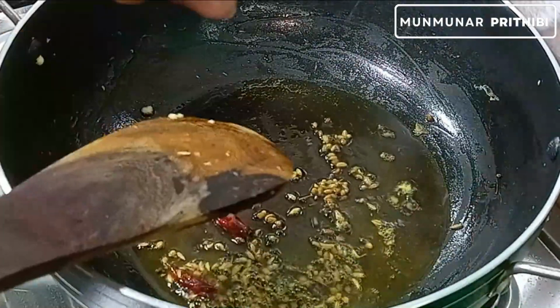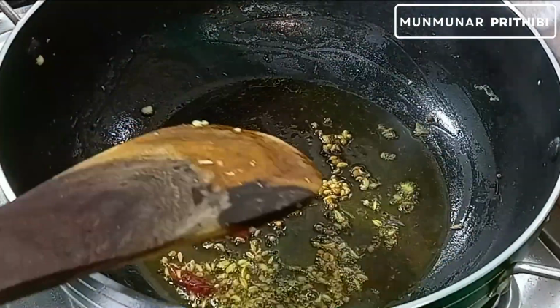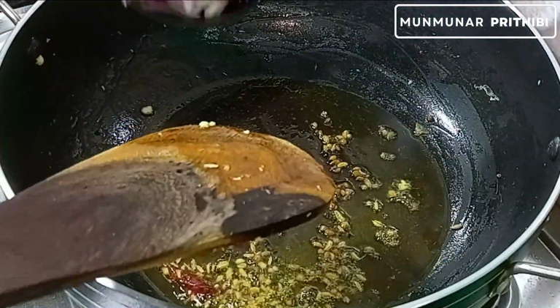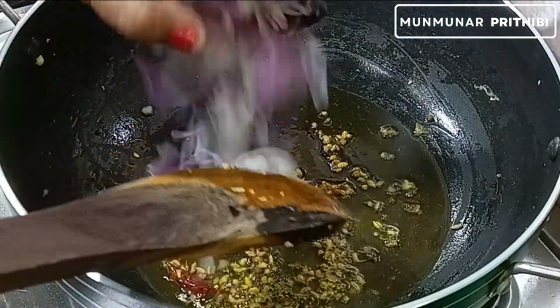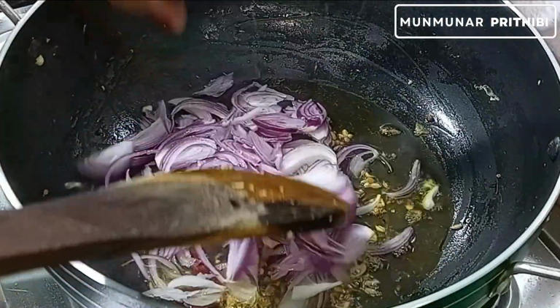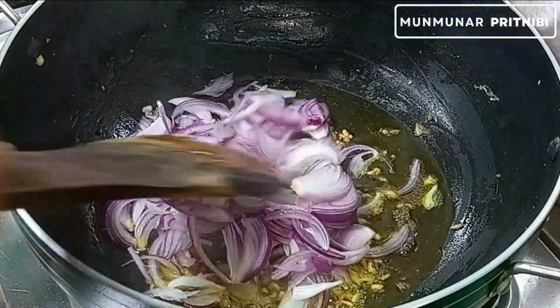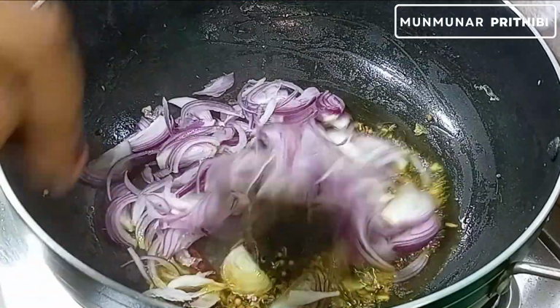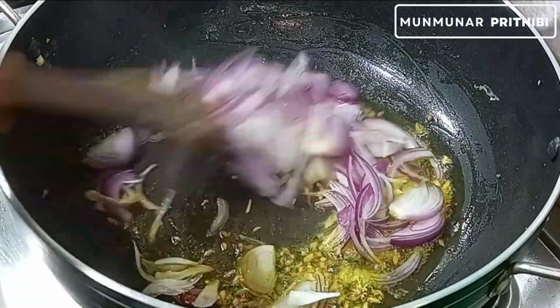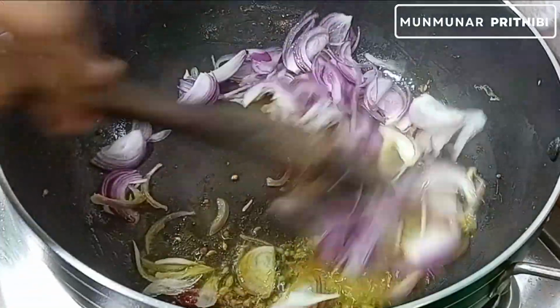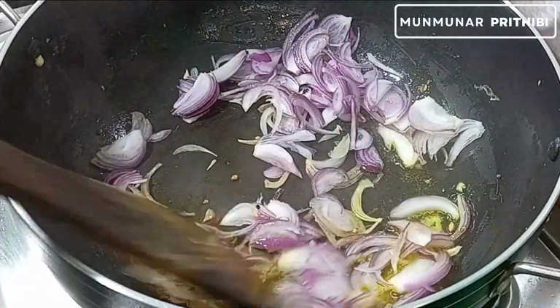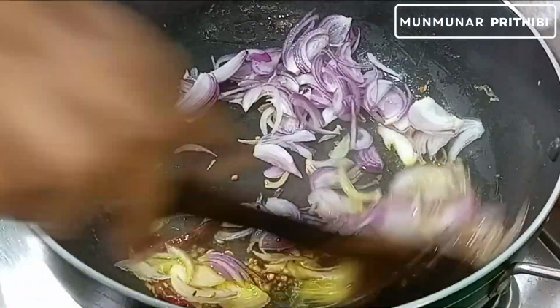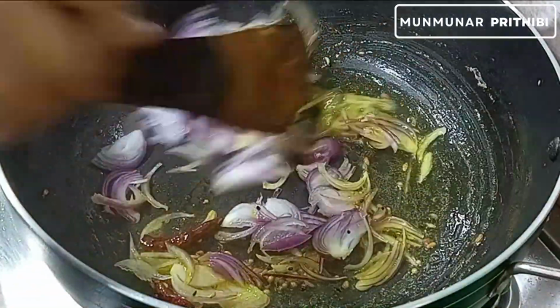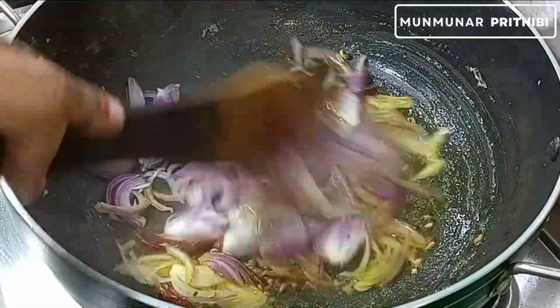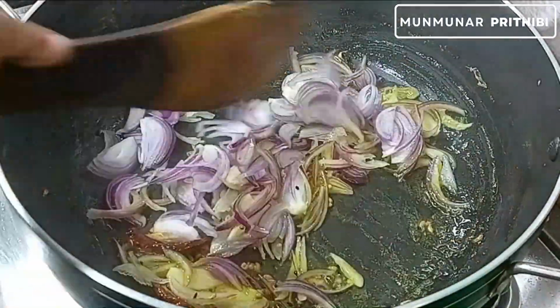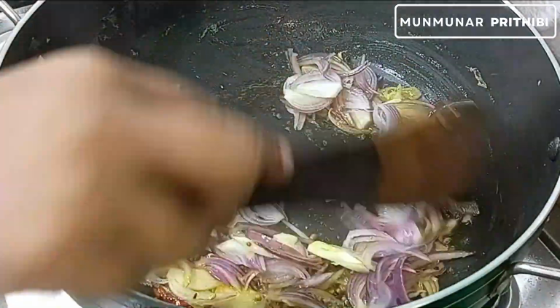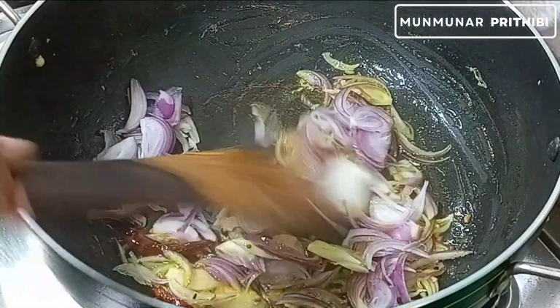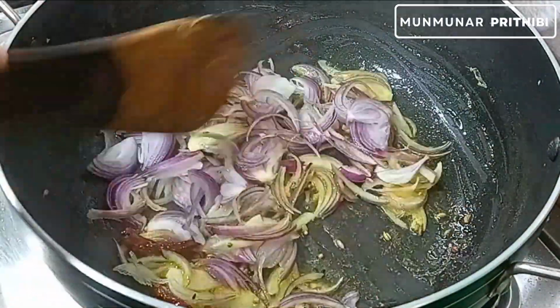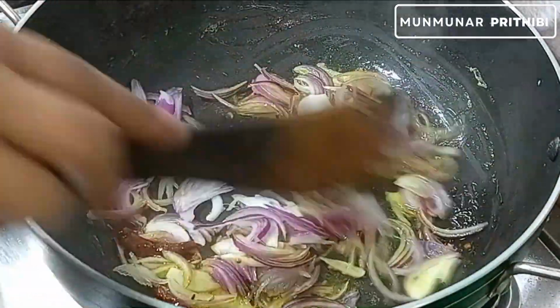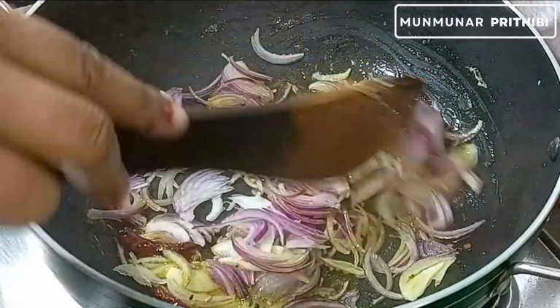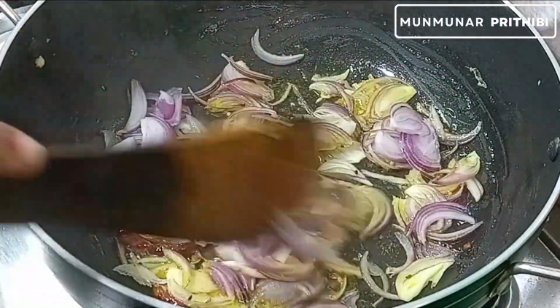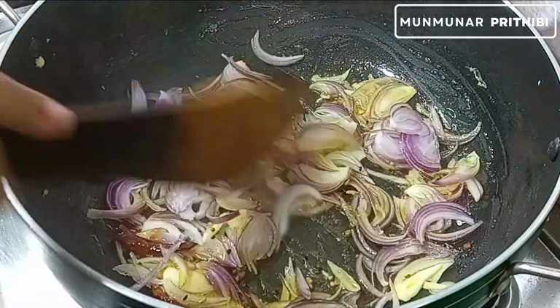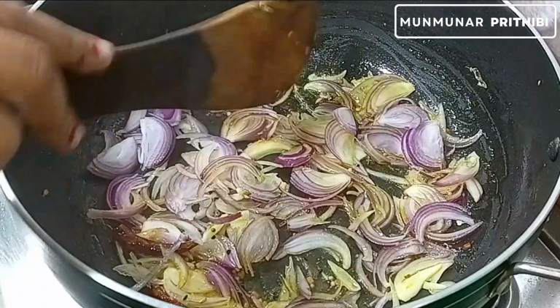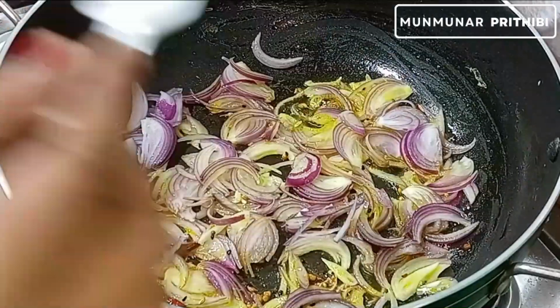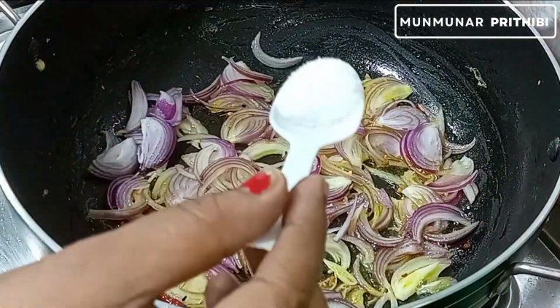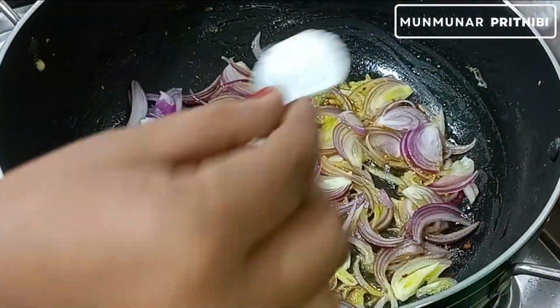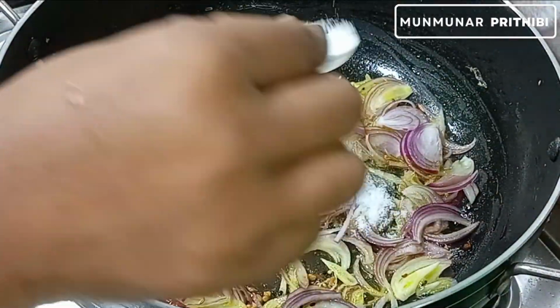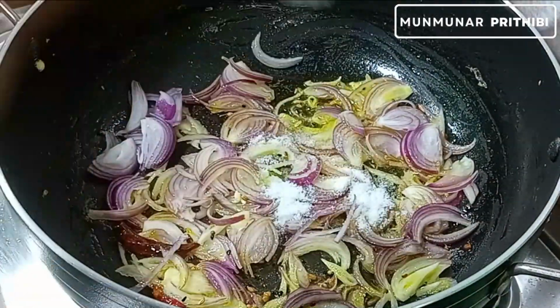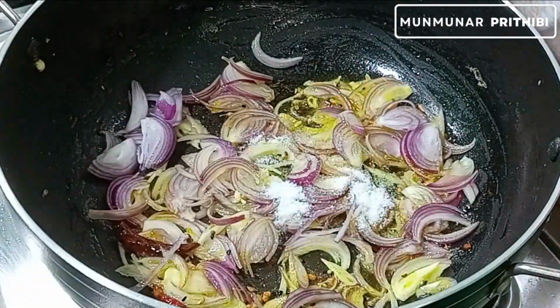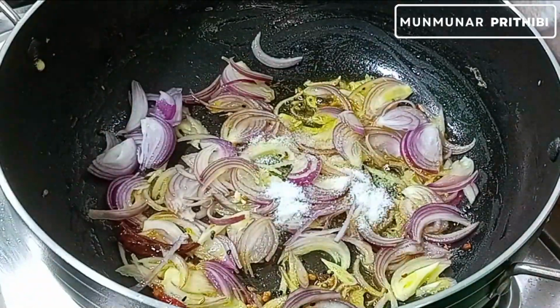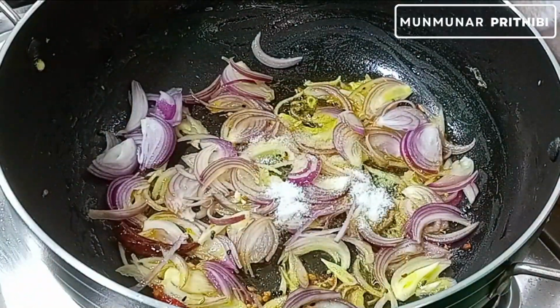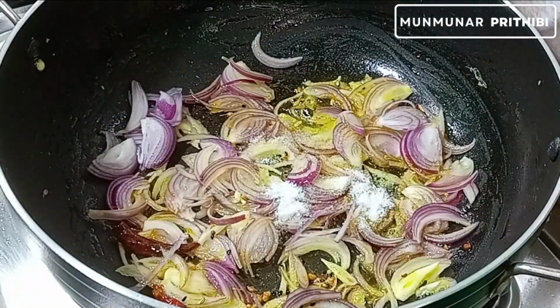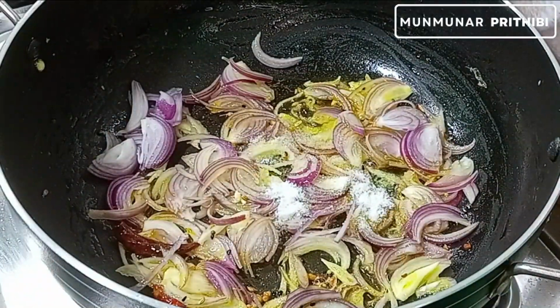We will add the oil to the gas. We will add oil to the oil.